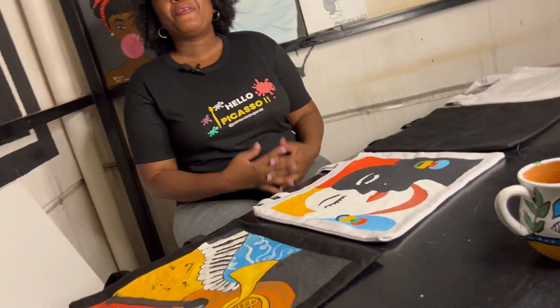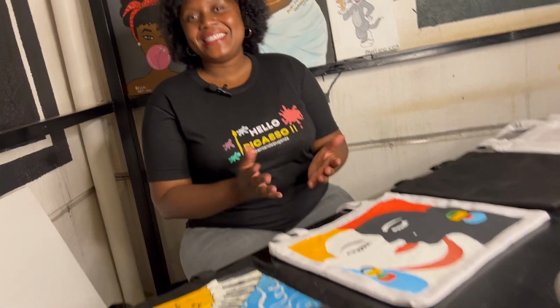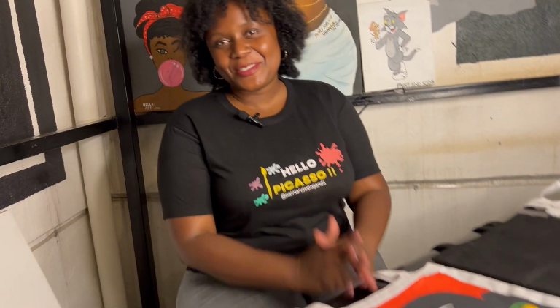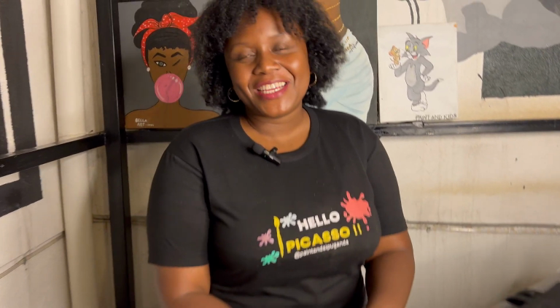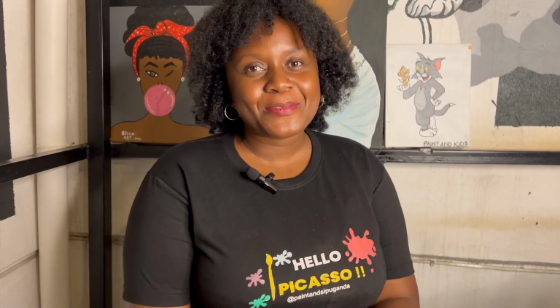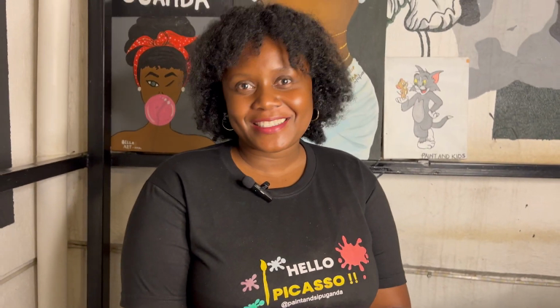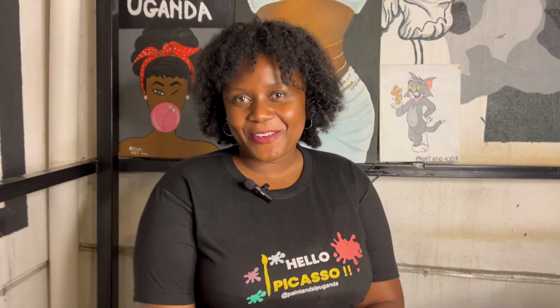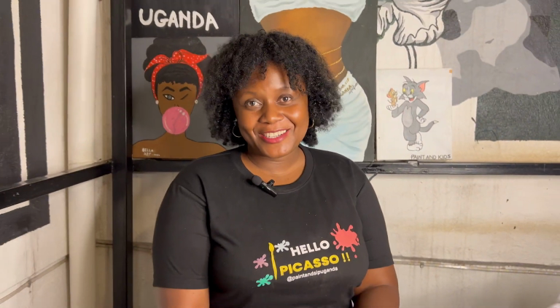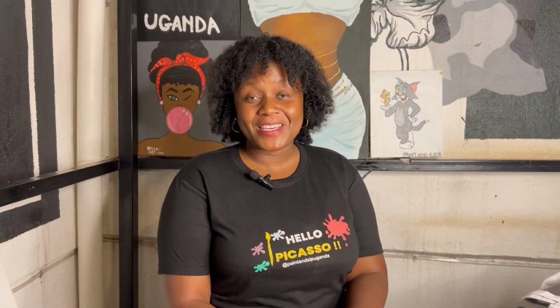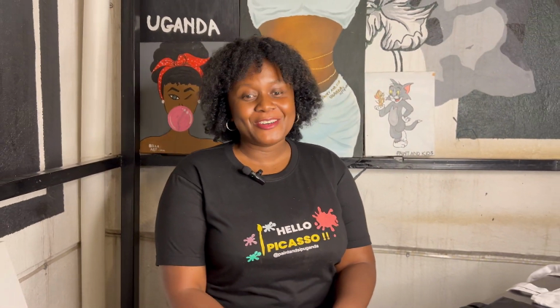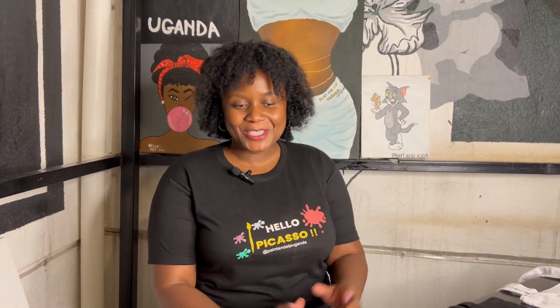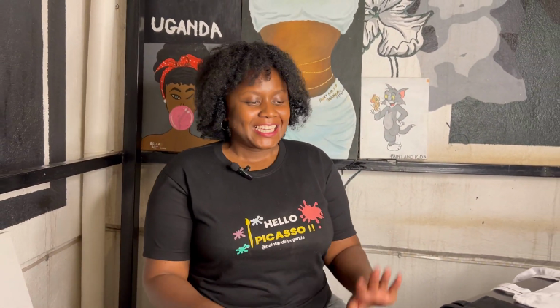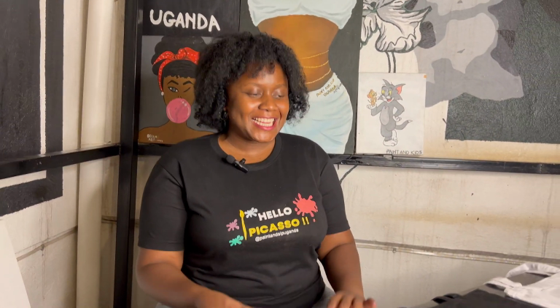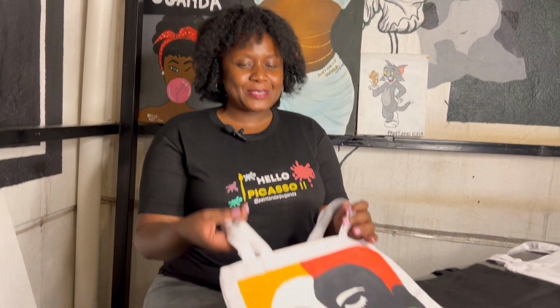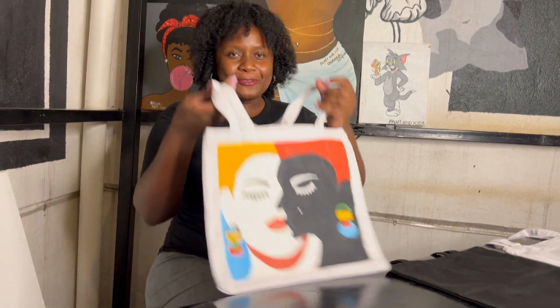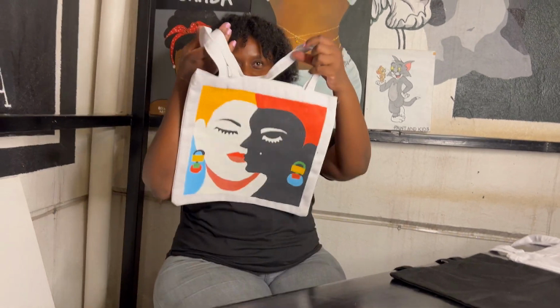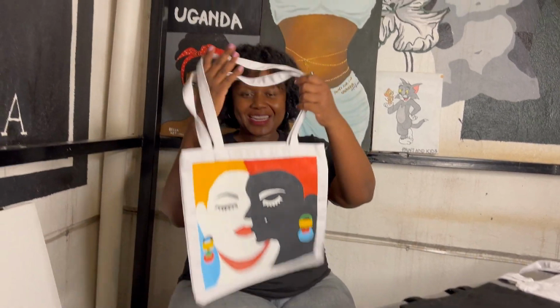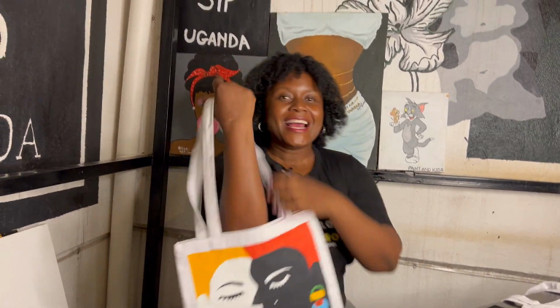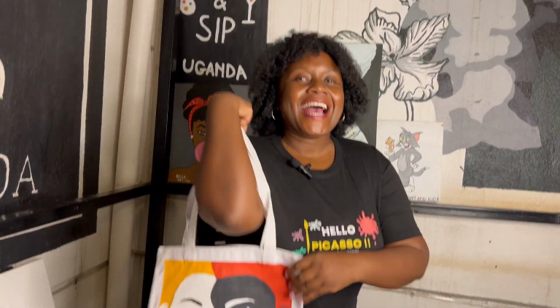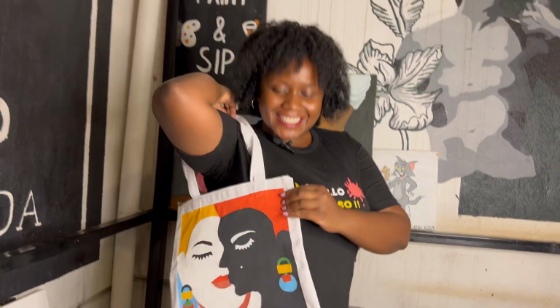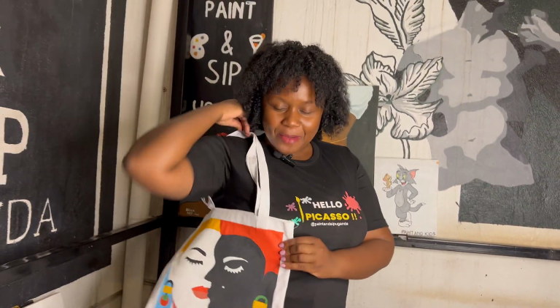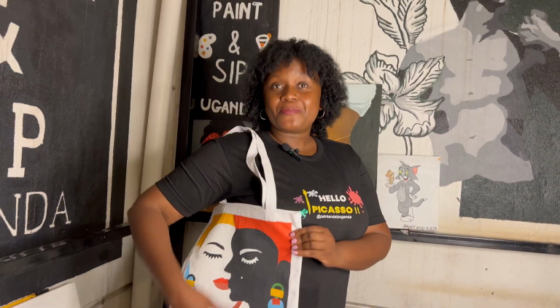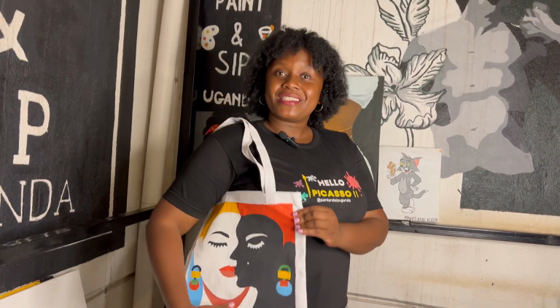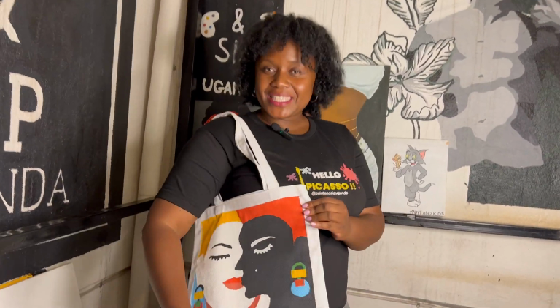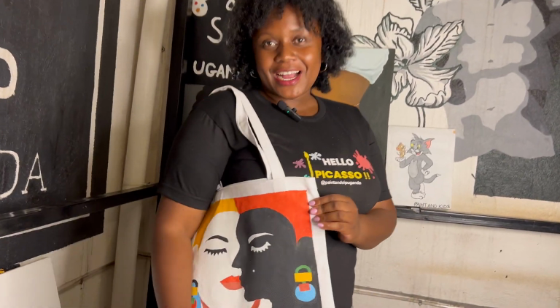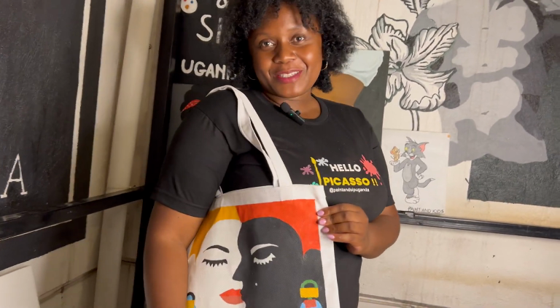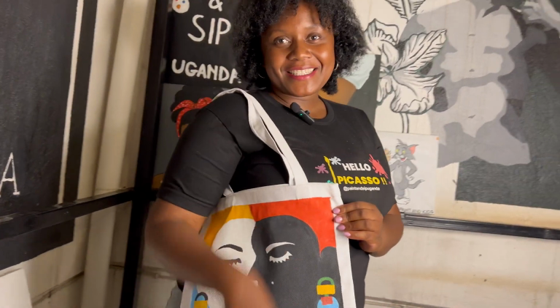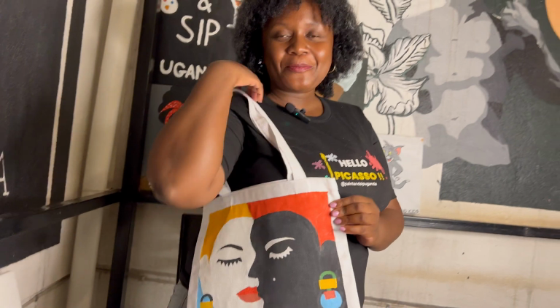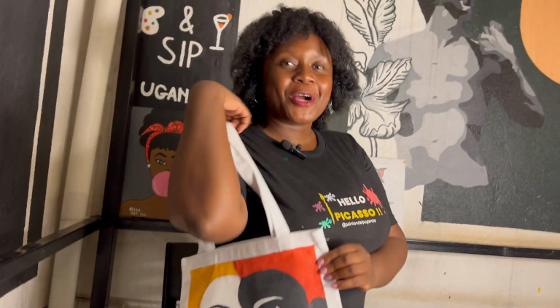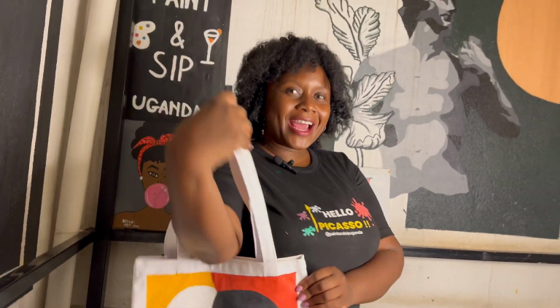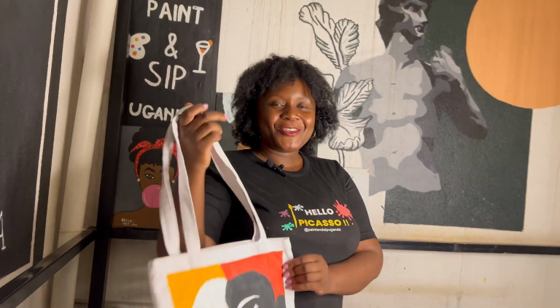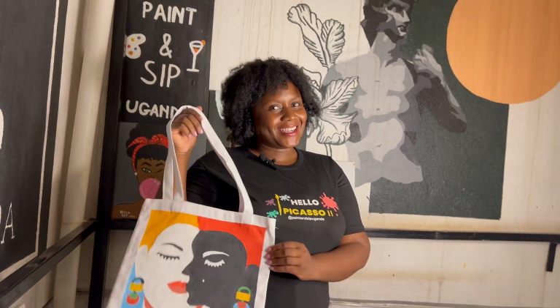Our painting experience explores a variety of painting options, just like this beautiful tote bag. It is the same experience like painting on canvas, but this time you can wear your art.